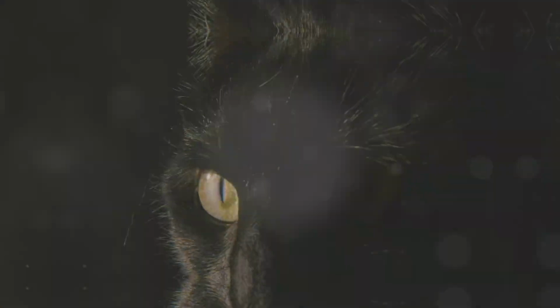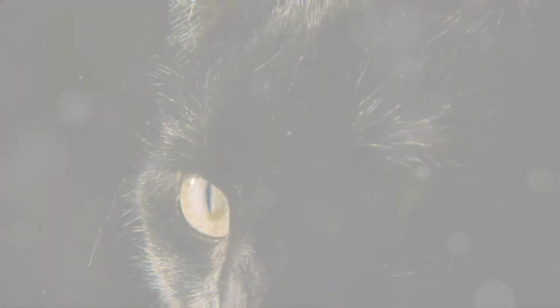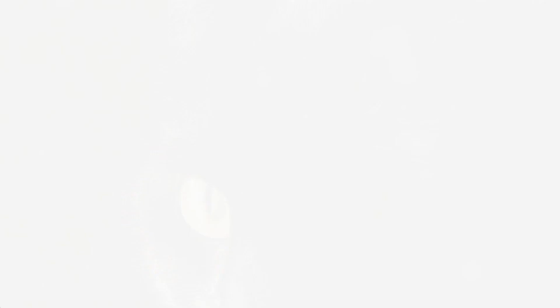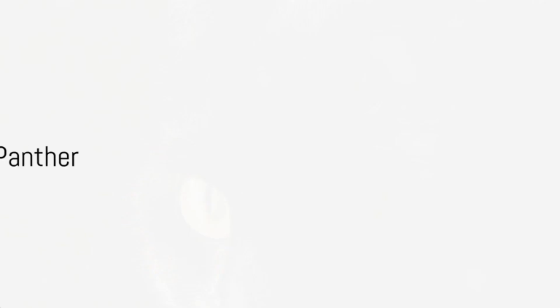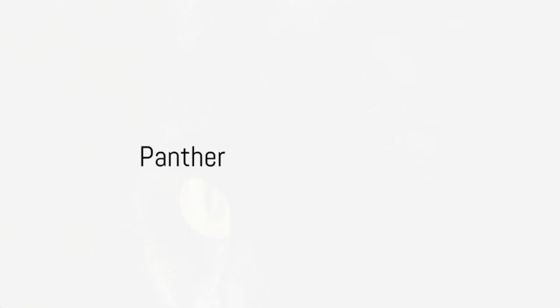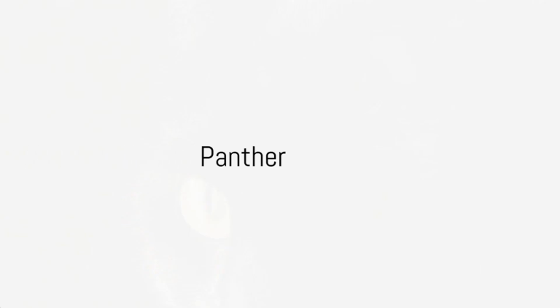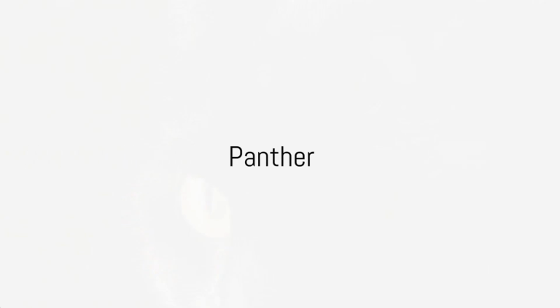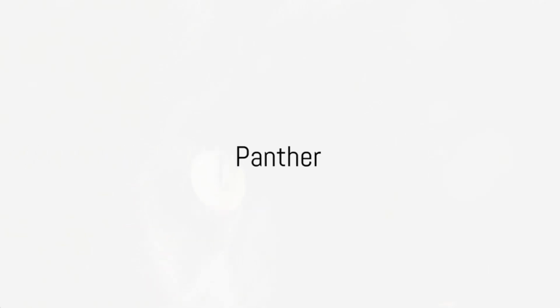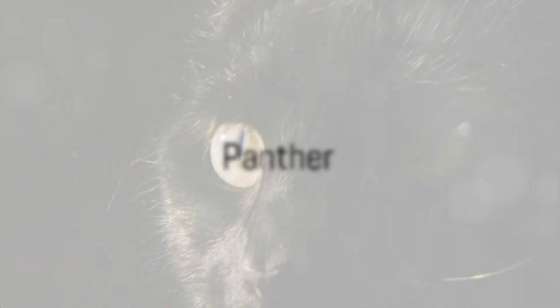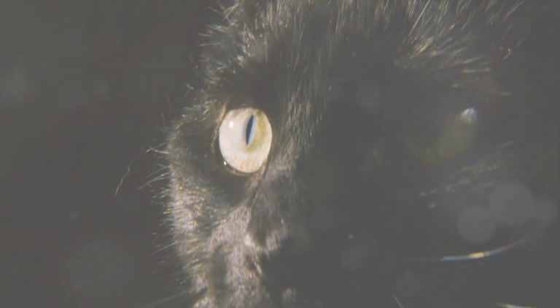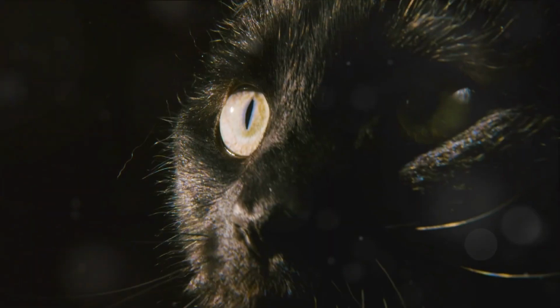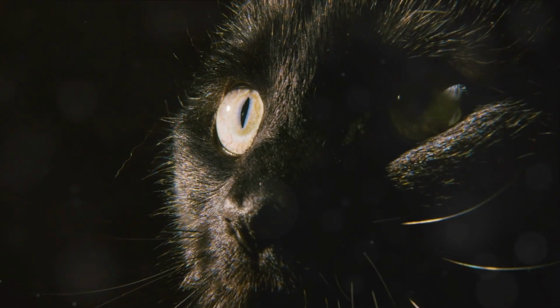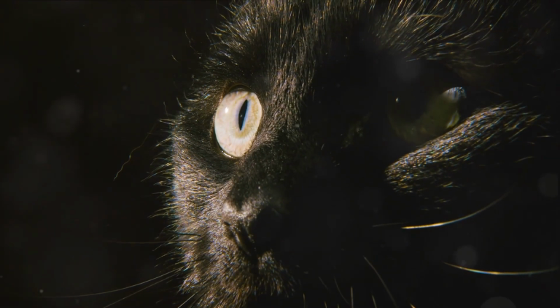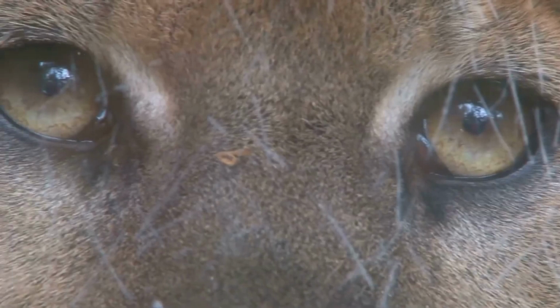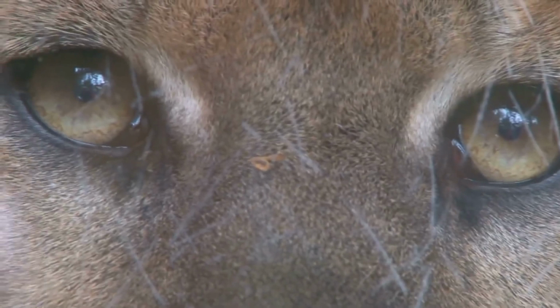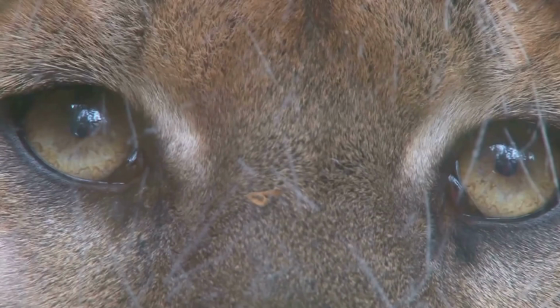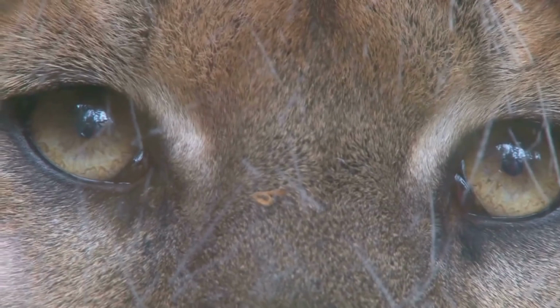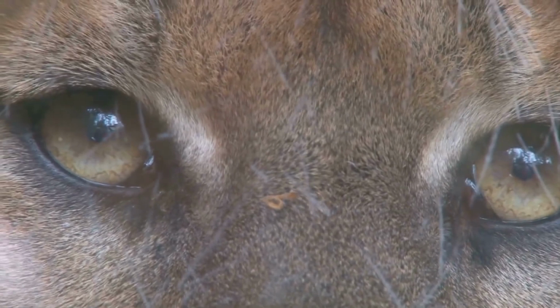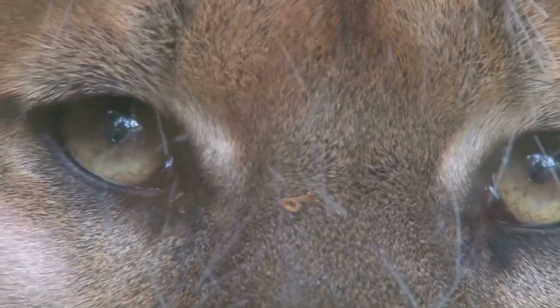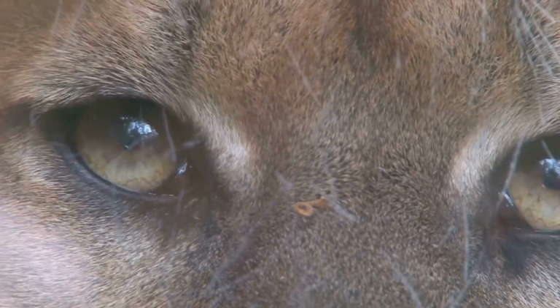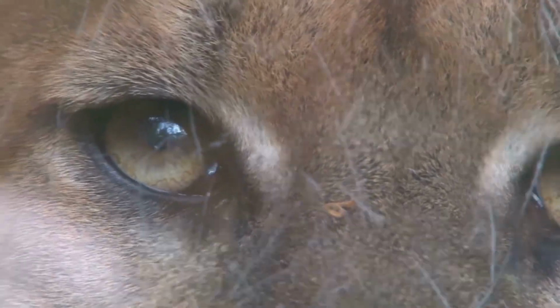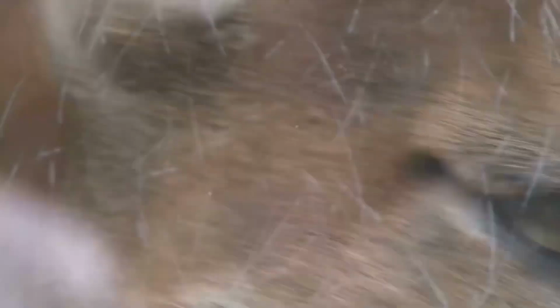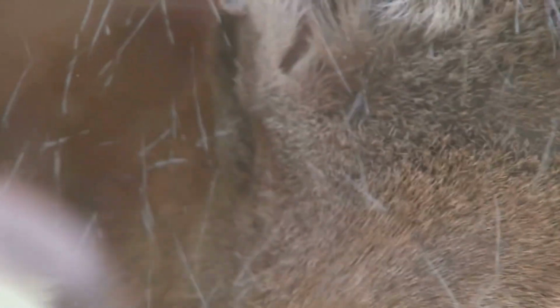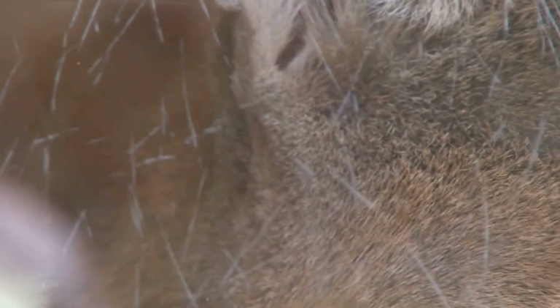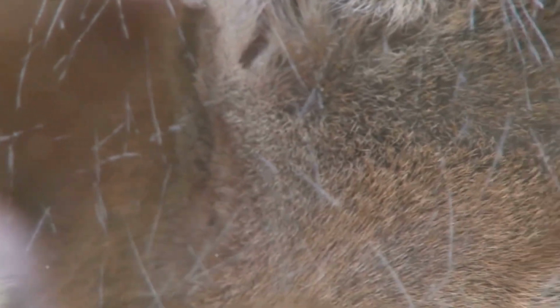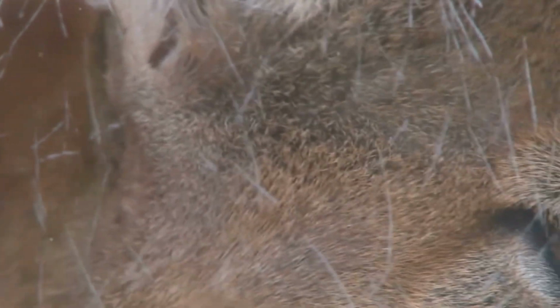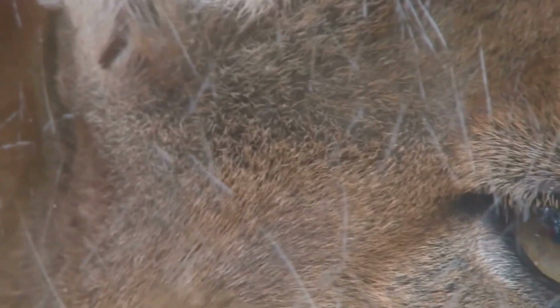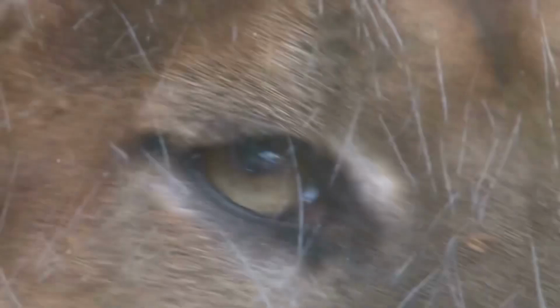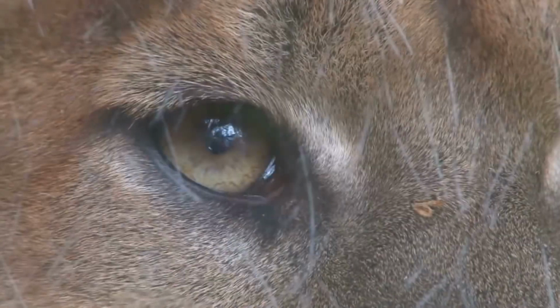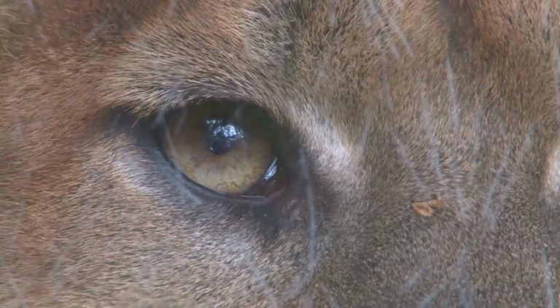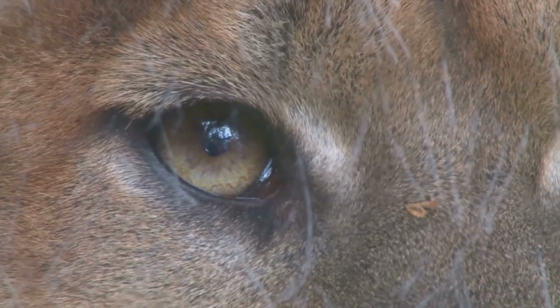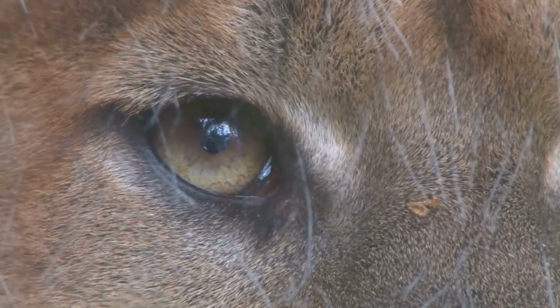First up, the panther. Often mistaken for its cousin the leopard, the panther is actually a melanistic leopard or jaguar. Their sleek black coats help them blend into their surroundings, making them stealthy hunters.